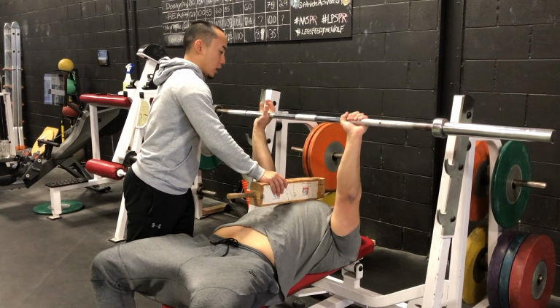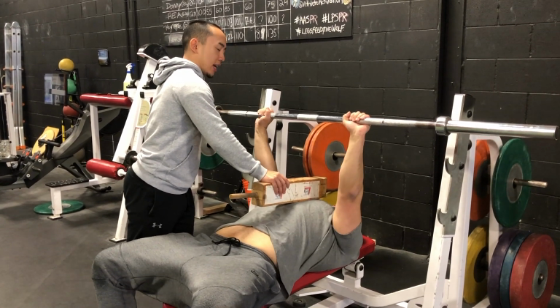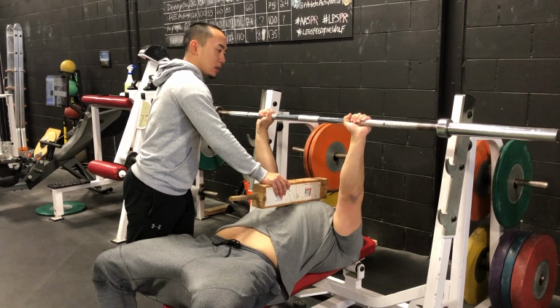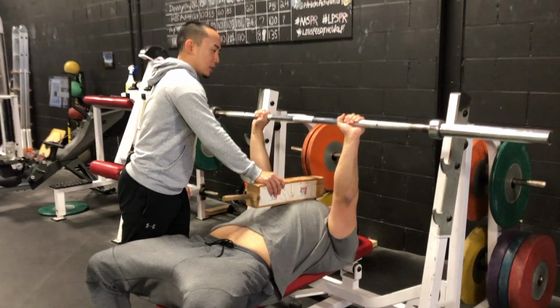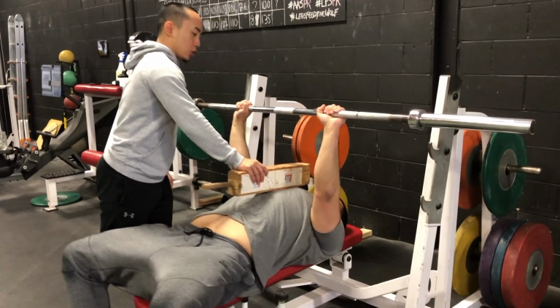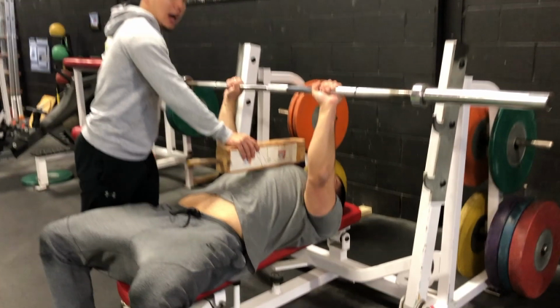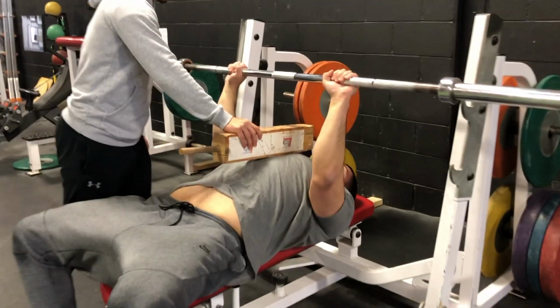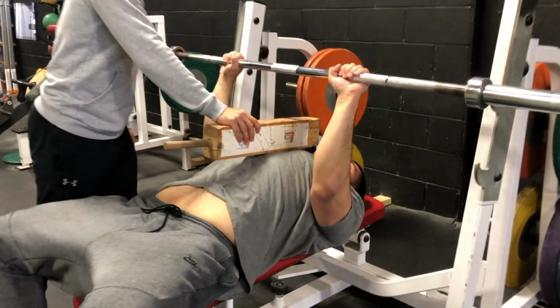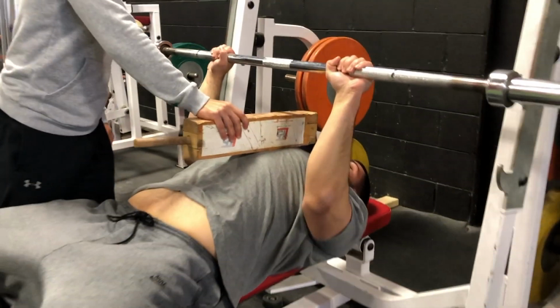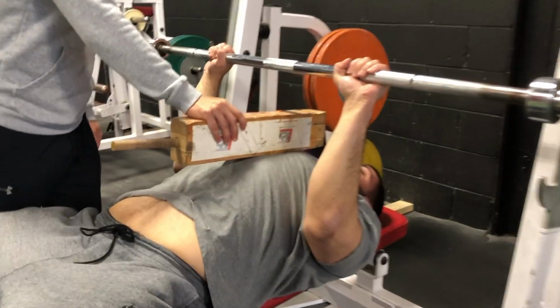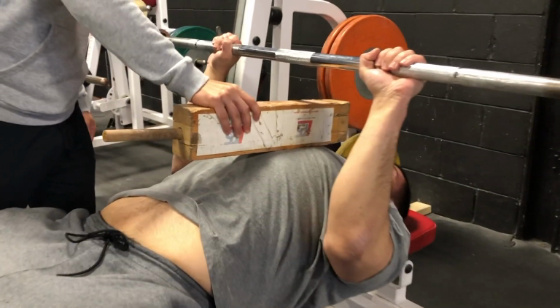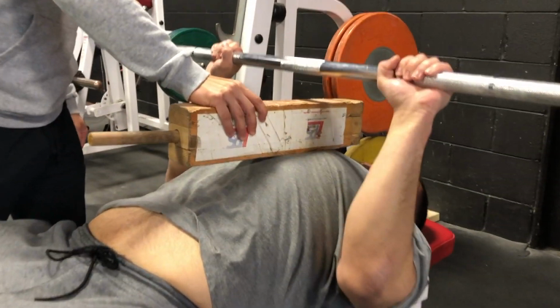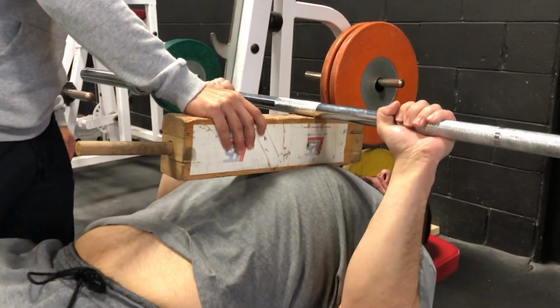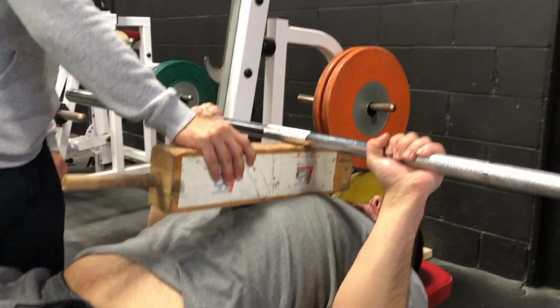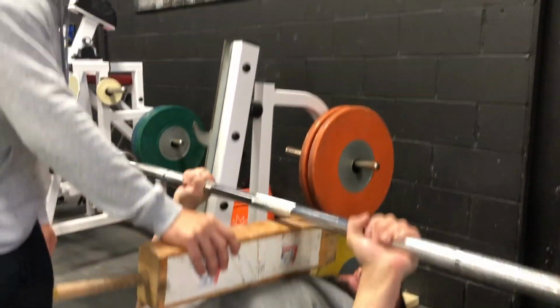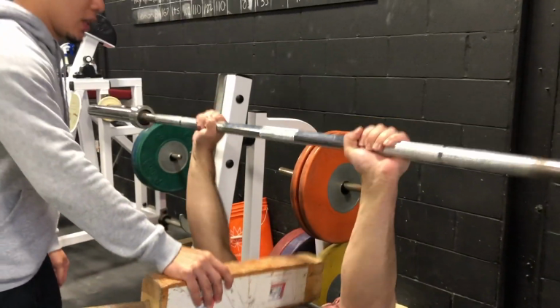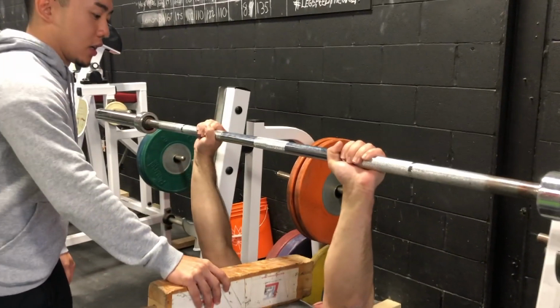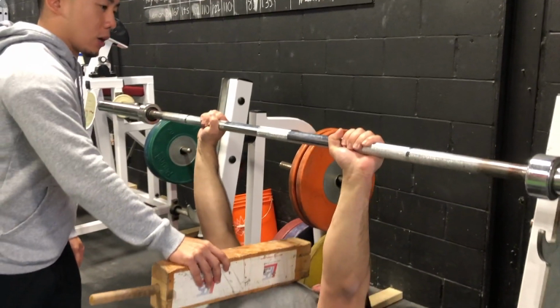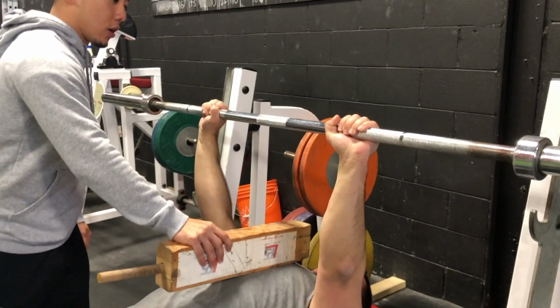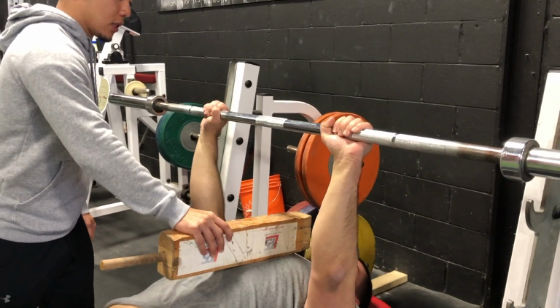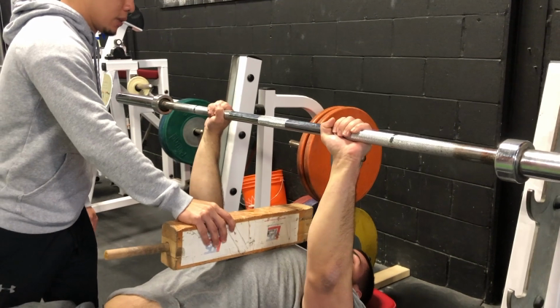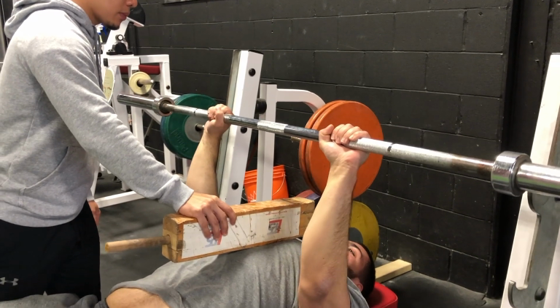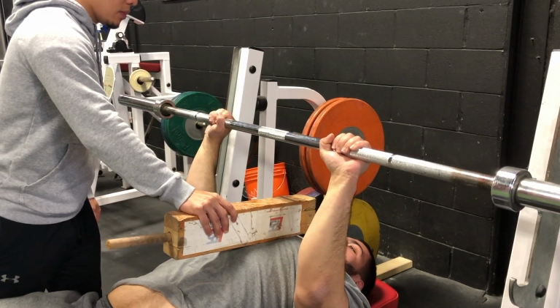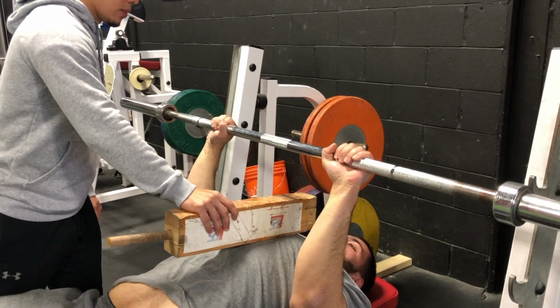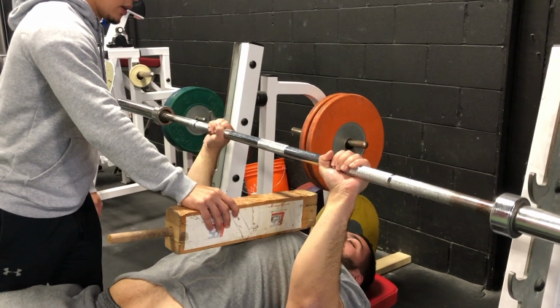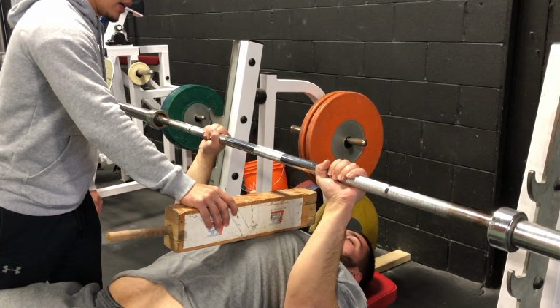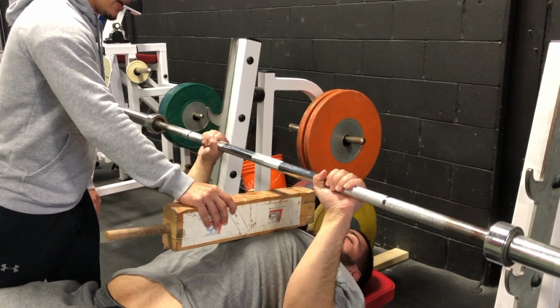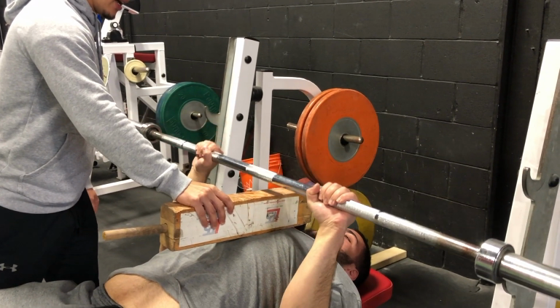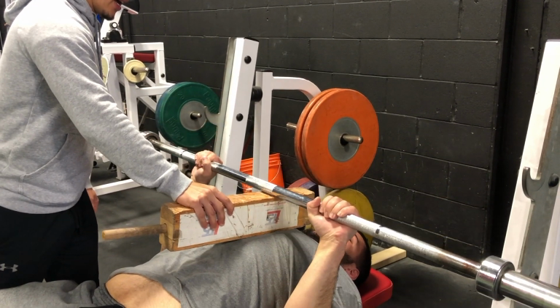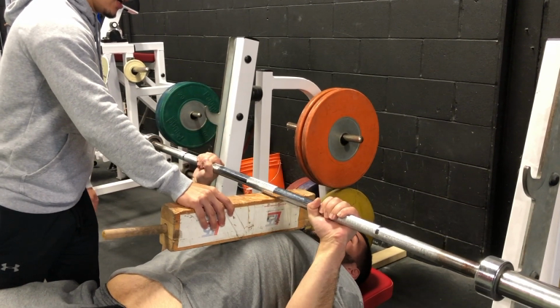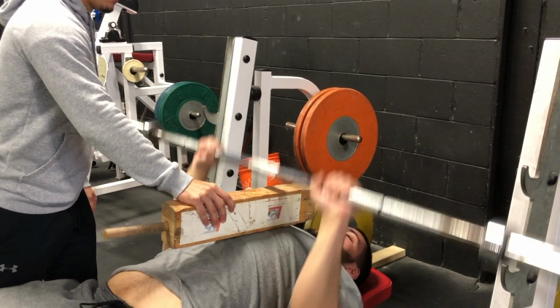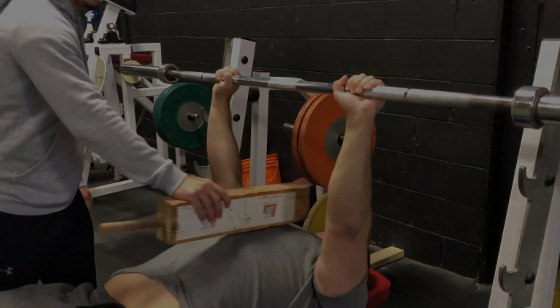So we're going to do it again. Control it down — four, three, two, one. Pause one. Up. Good. One more. Last one. And up. Good.